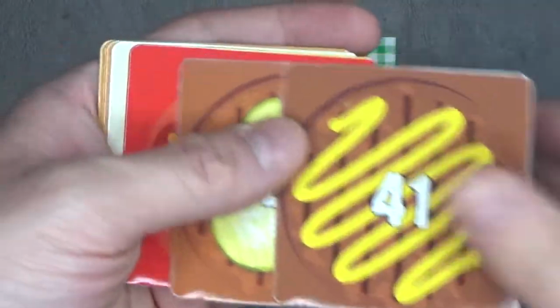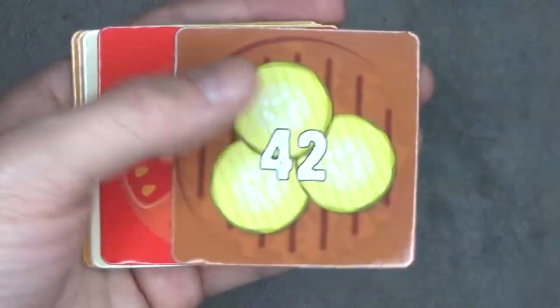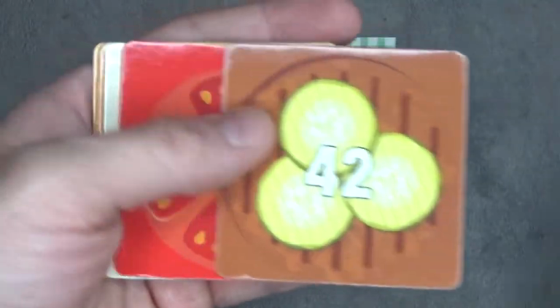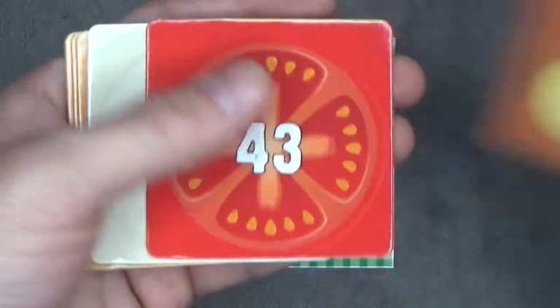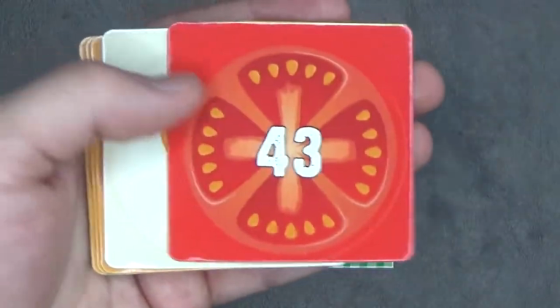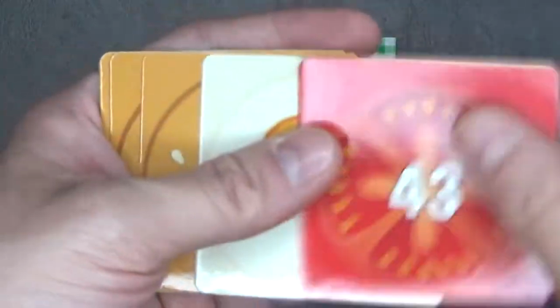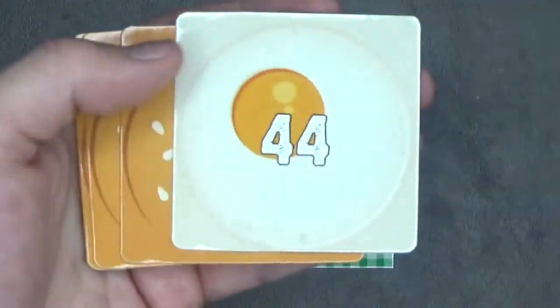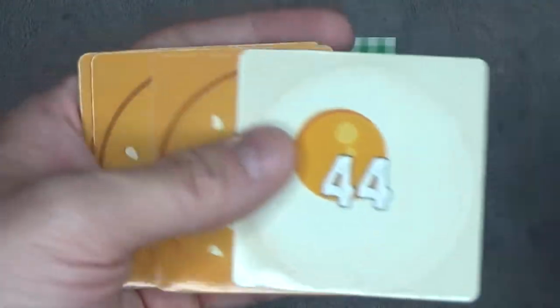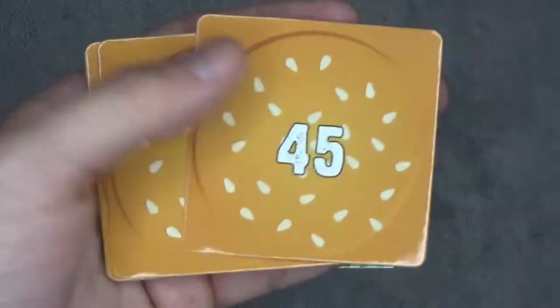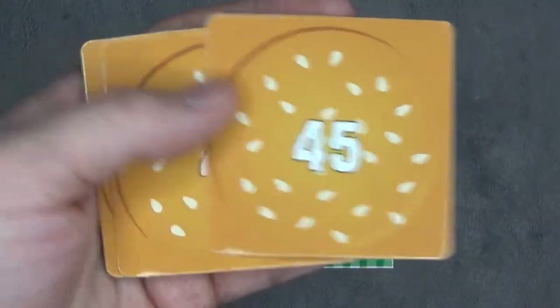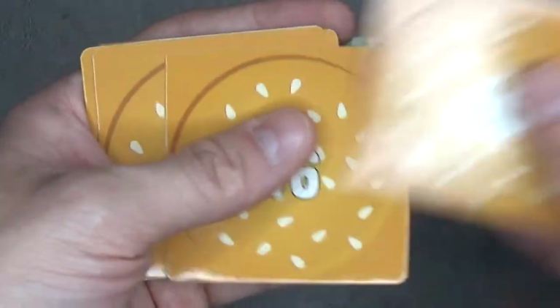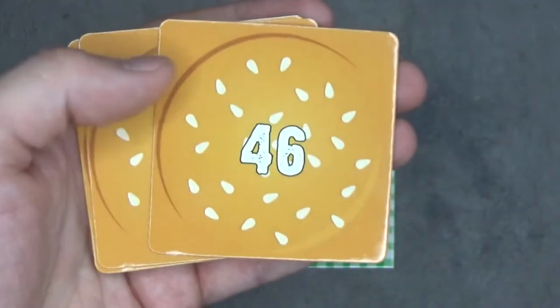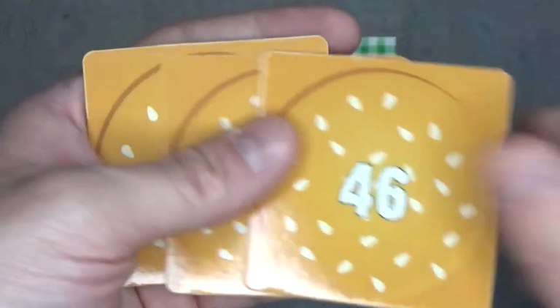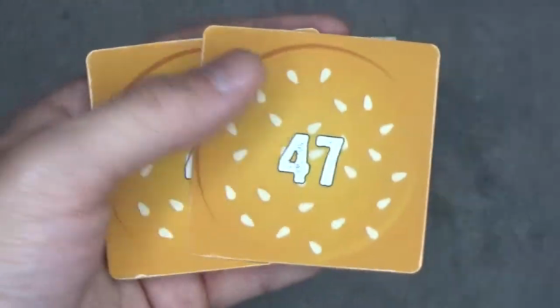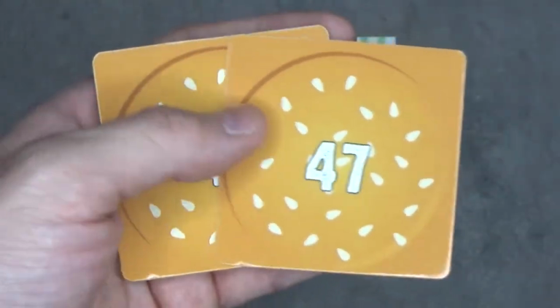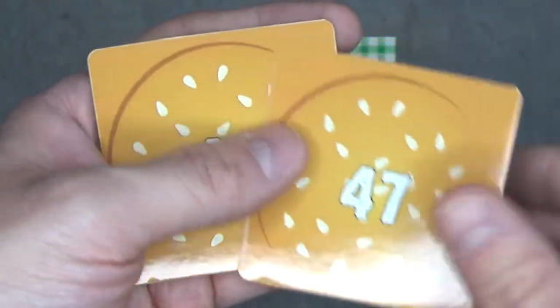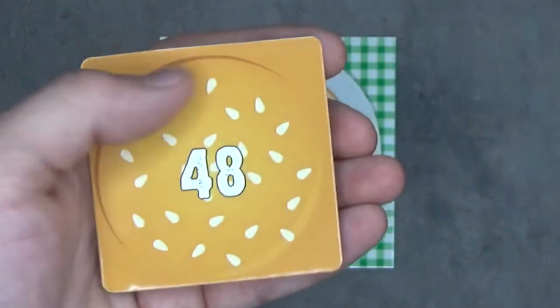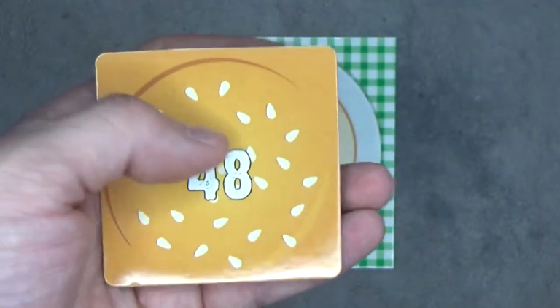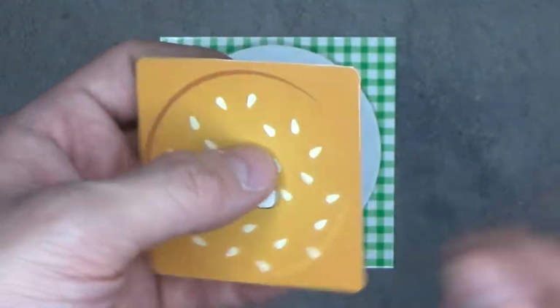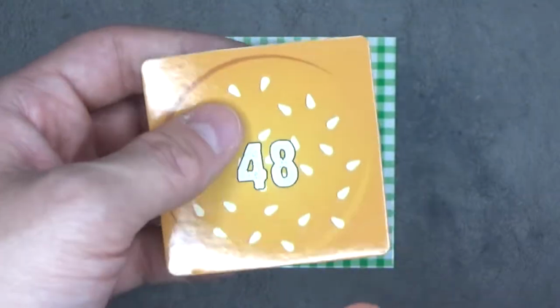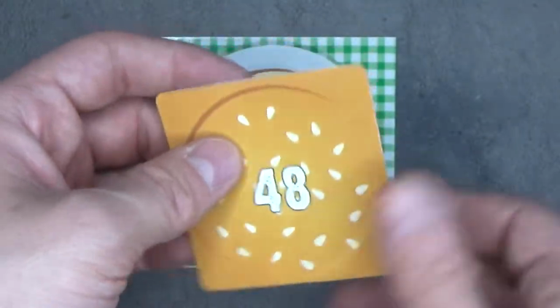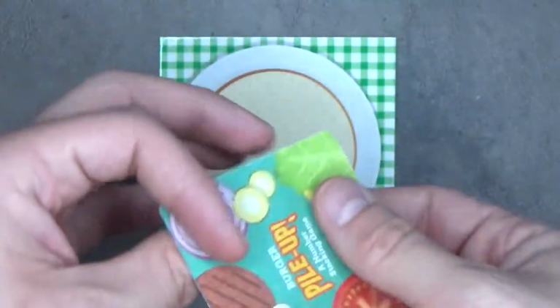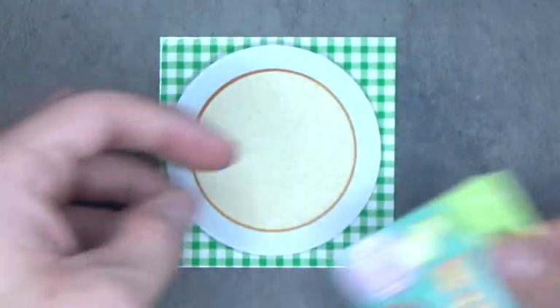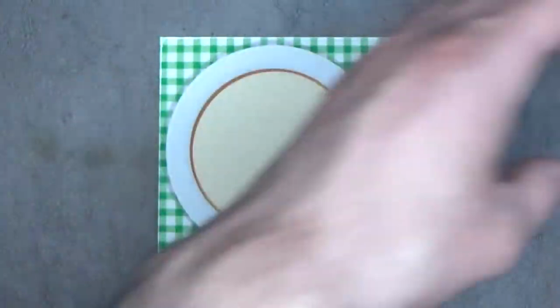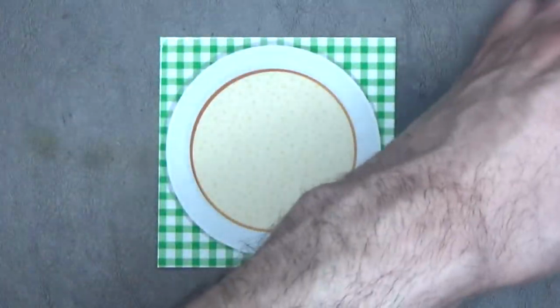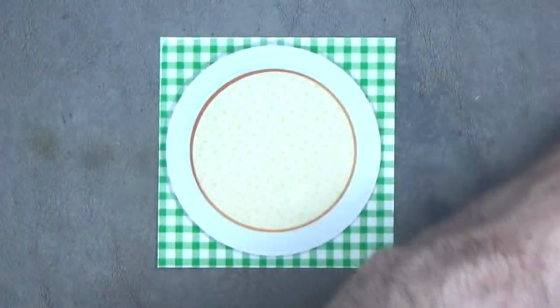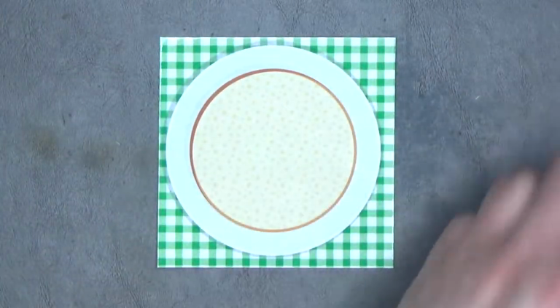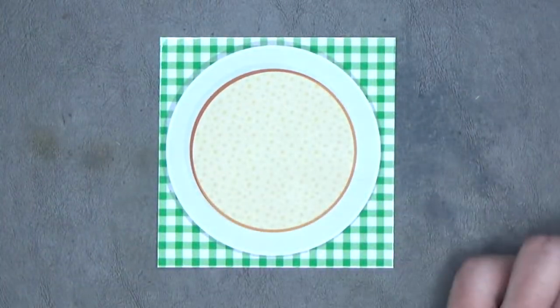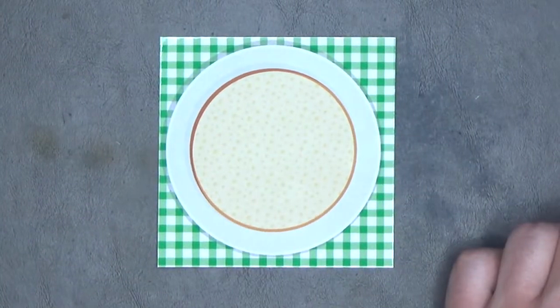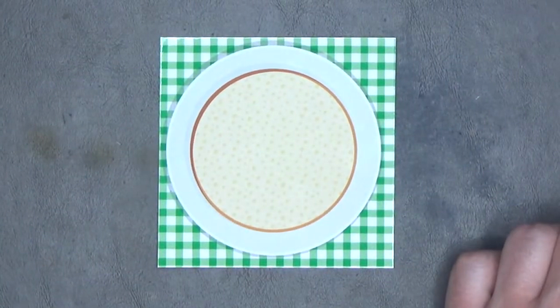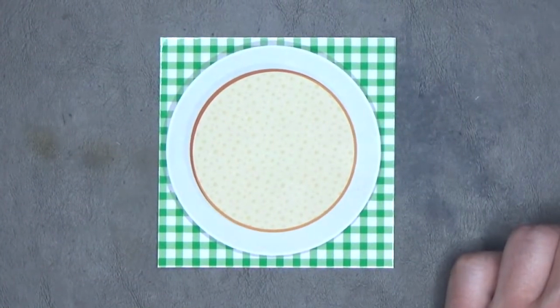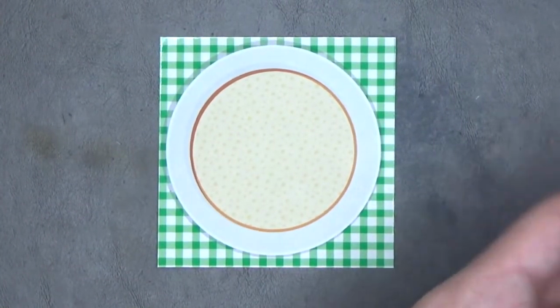41, 42, 43, 44, 45, 46, 47, and 48. There, that's all 48 cards.